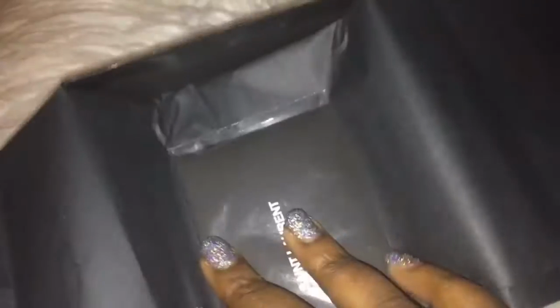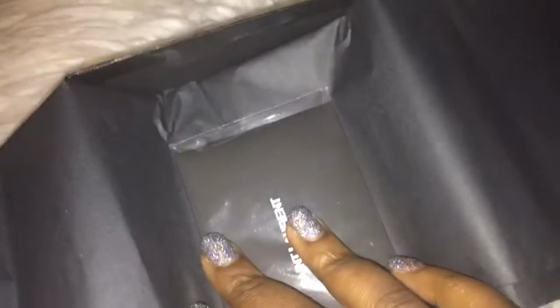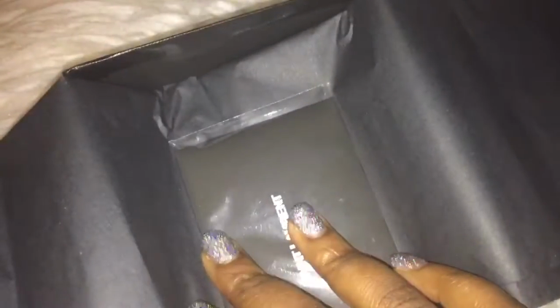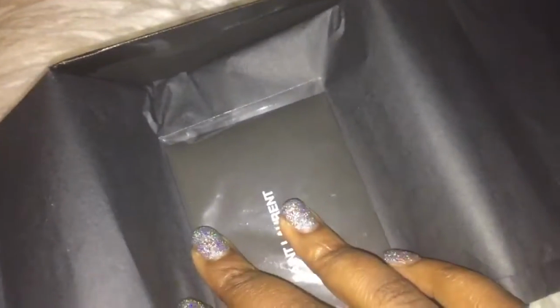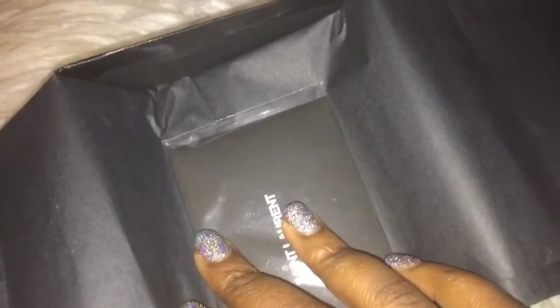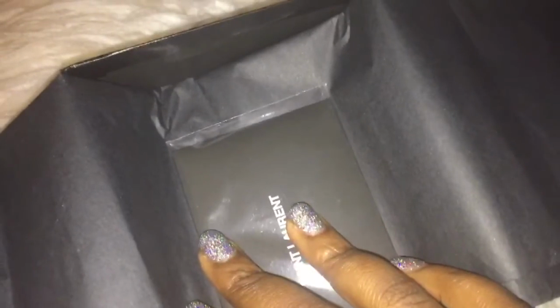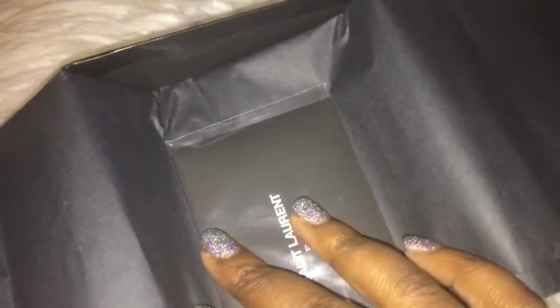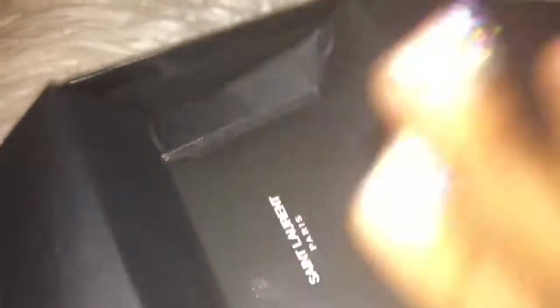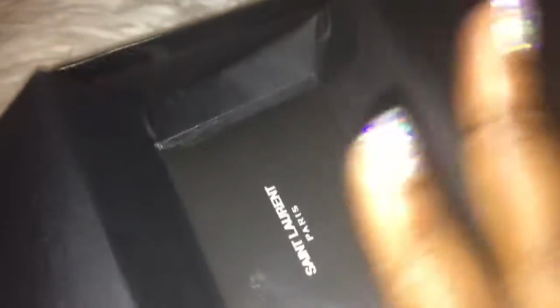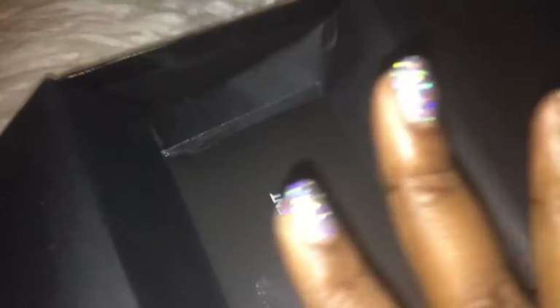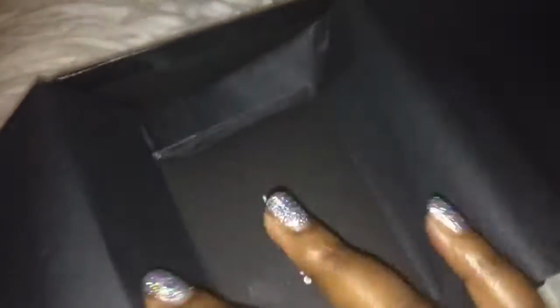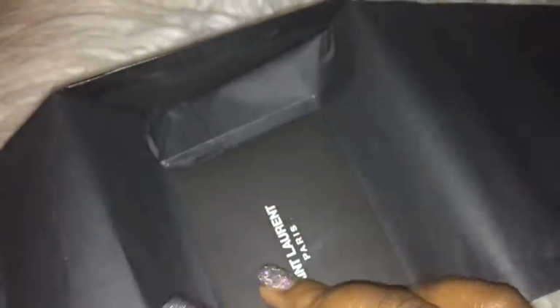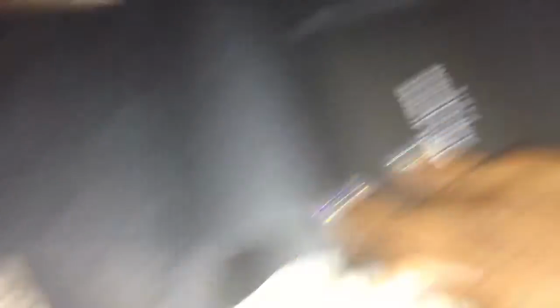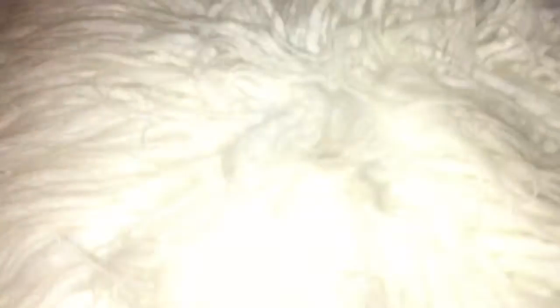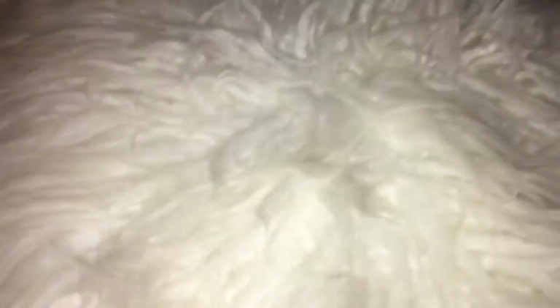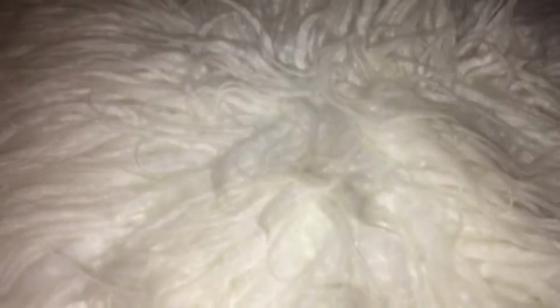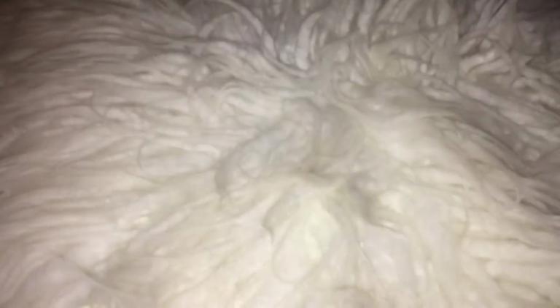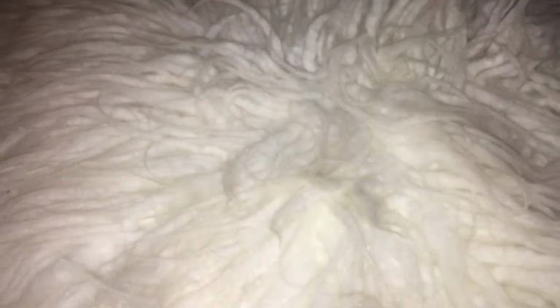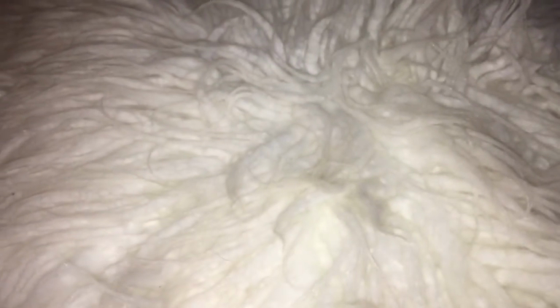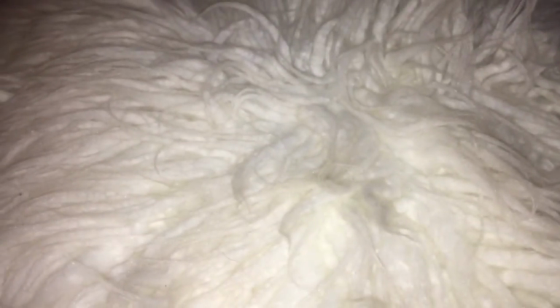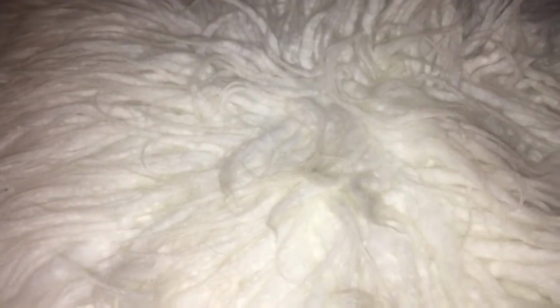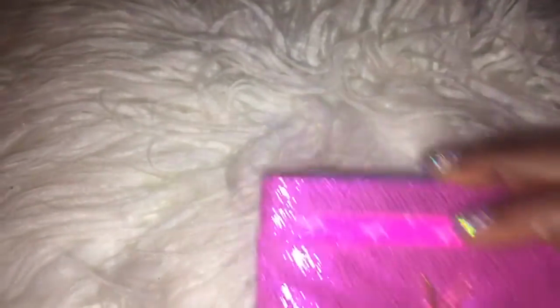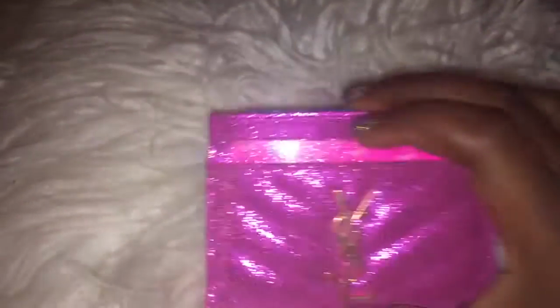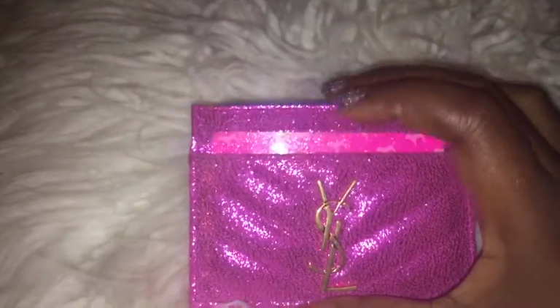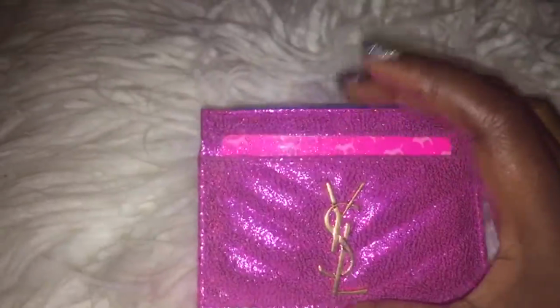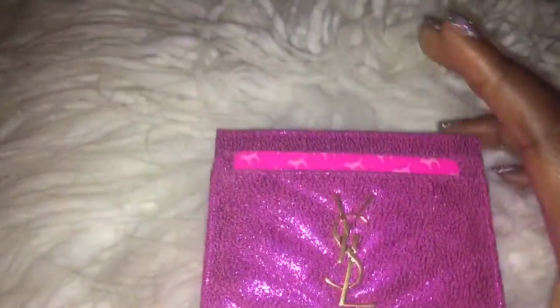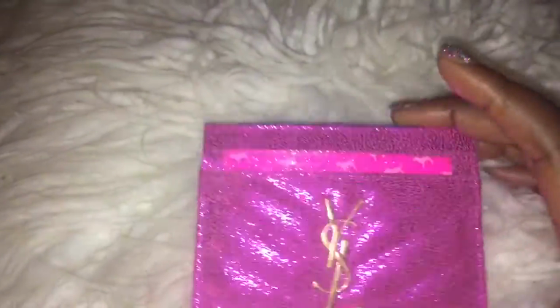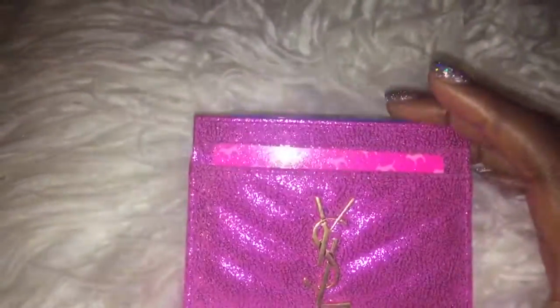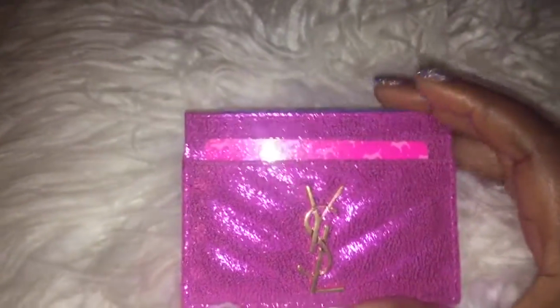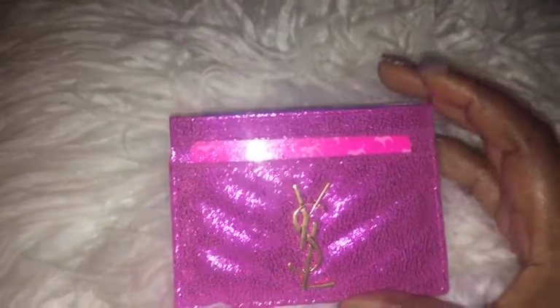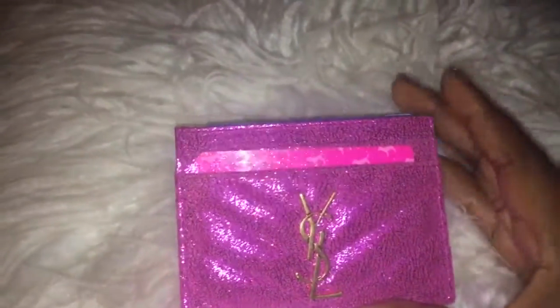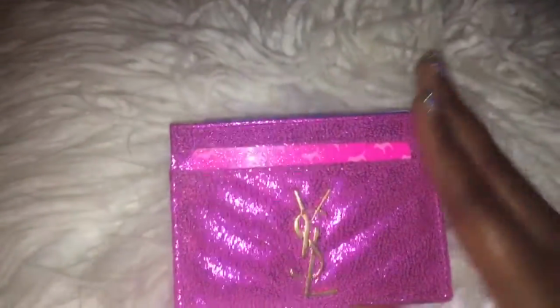Now, let's see the card holder — the exciting part. Here it is.